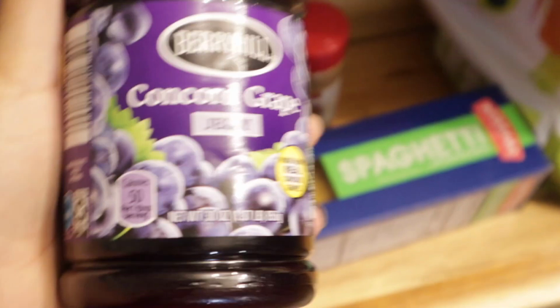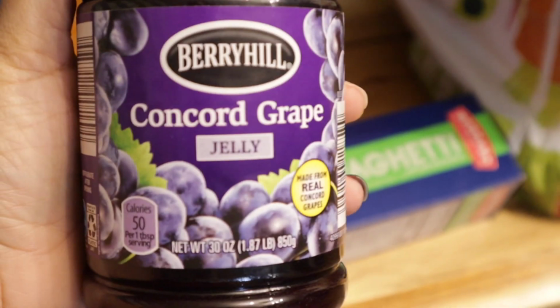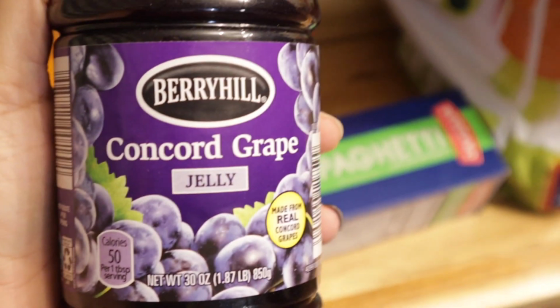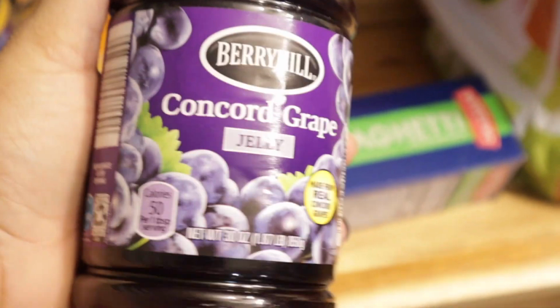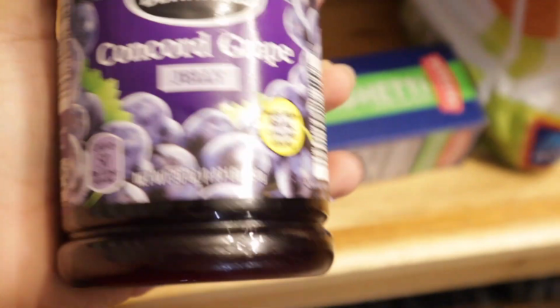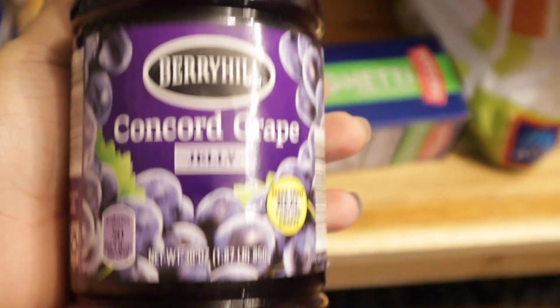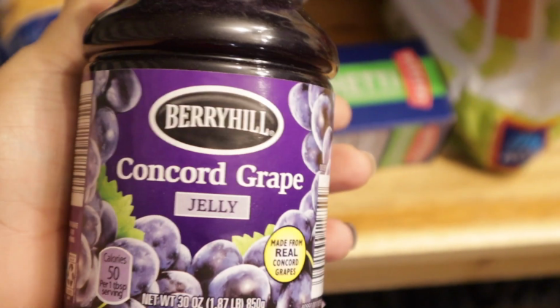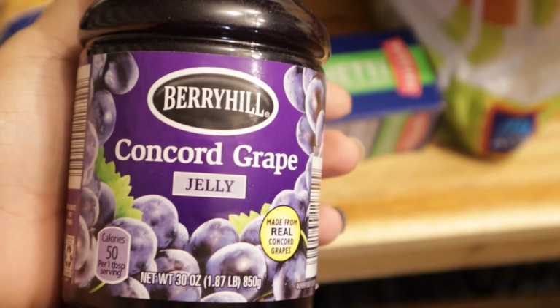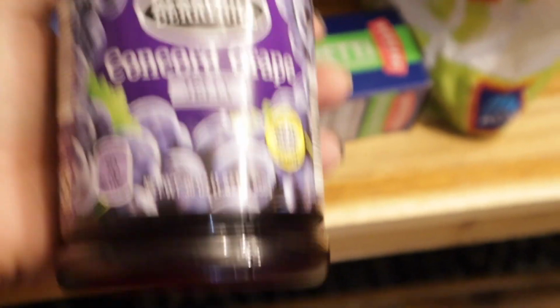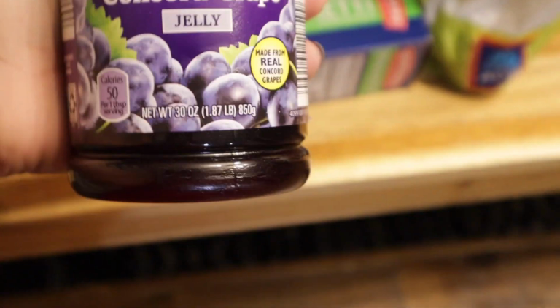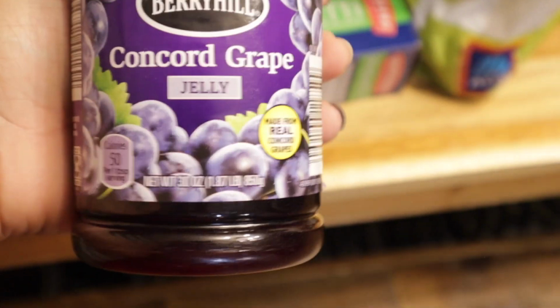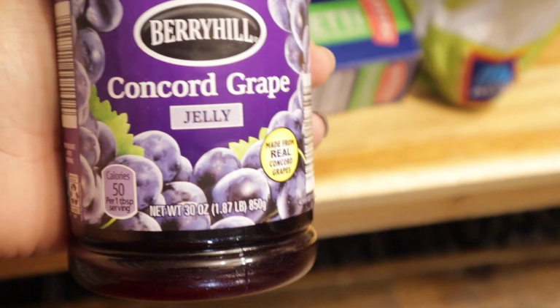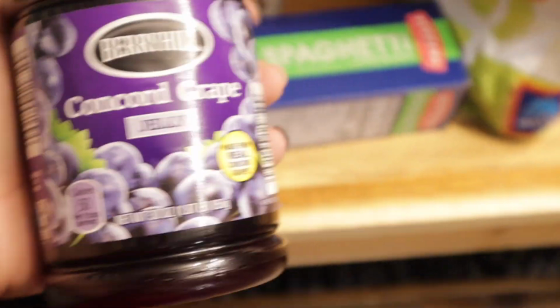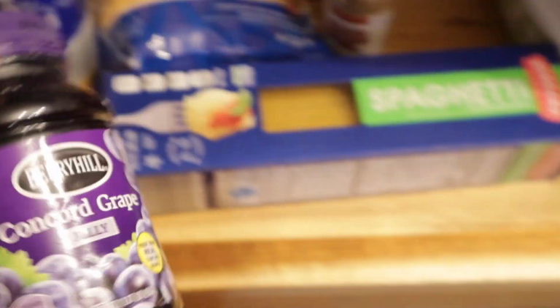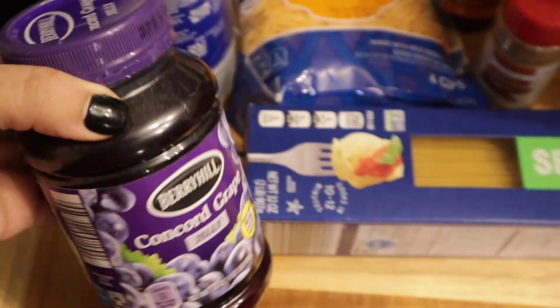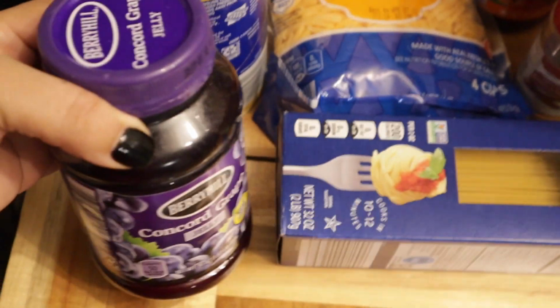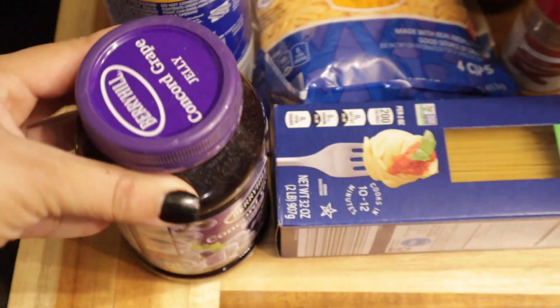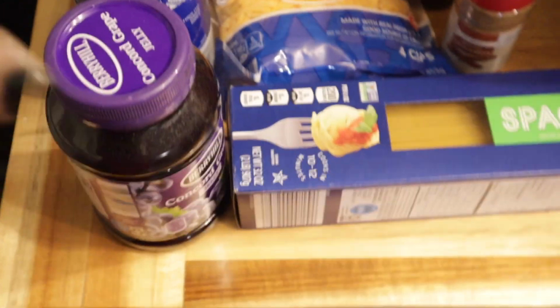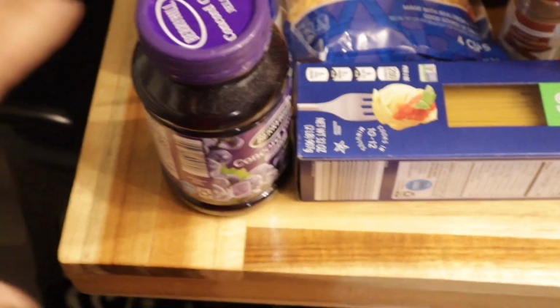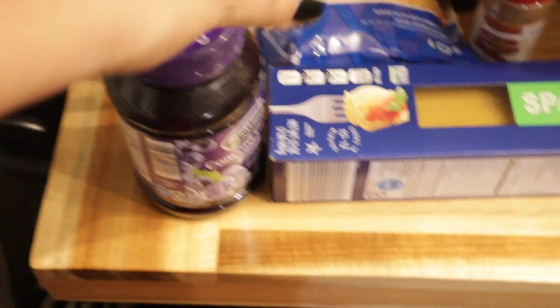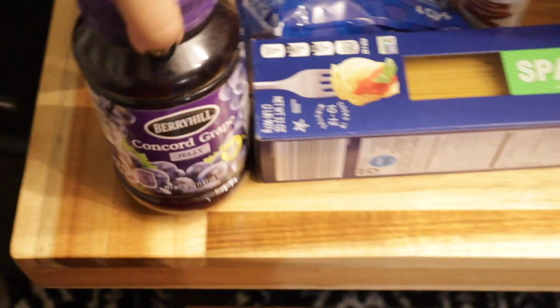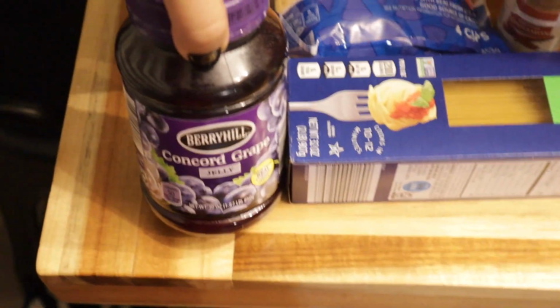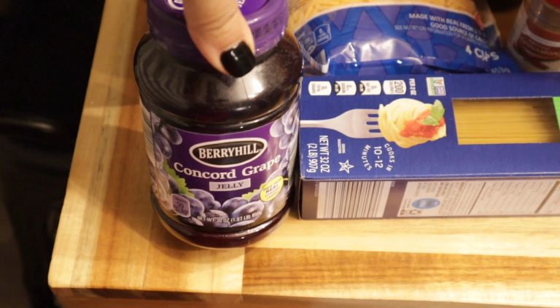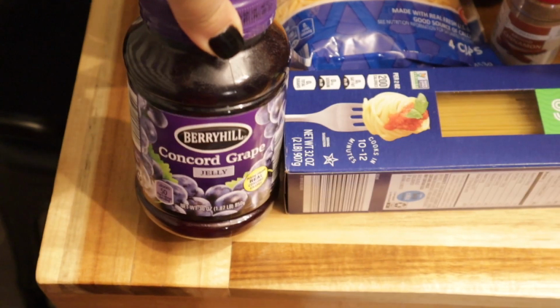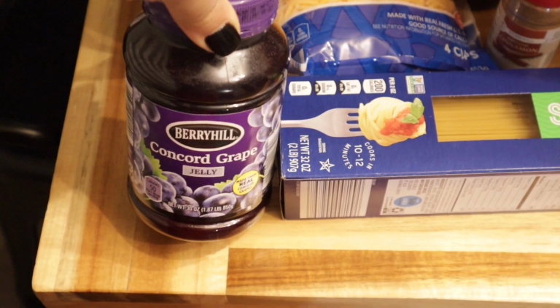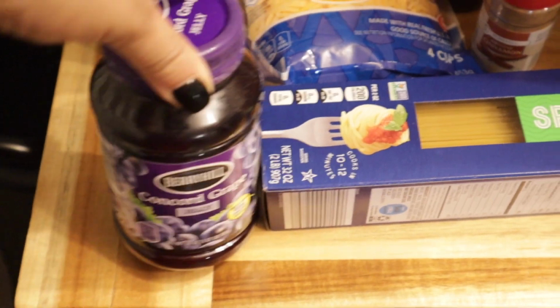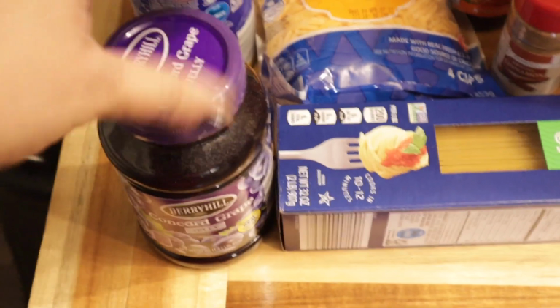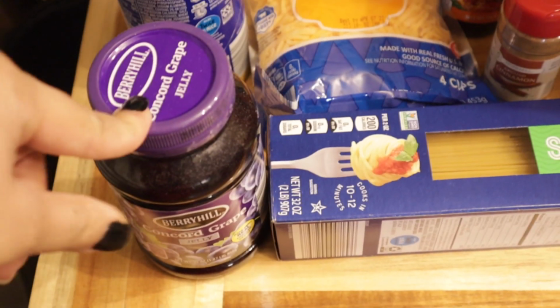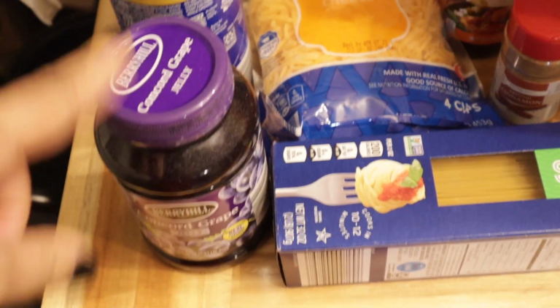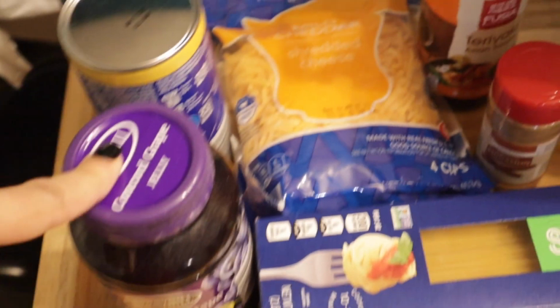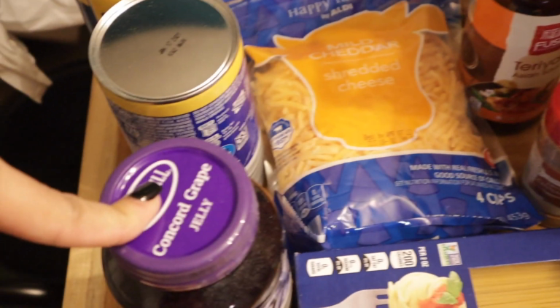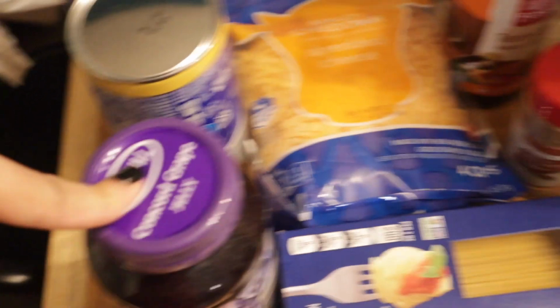I also got some grape jelly. I prefer jam but they don't sell grape jam at Aldi, at least not in this size container. My kids go through this stuff so fast and they don't really care, so if I don't feel like going to Target or somewhere else I'll get the jelly as opposed to the Welch's grape jam.